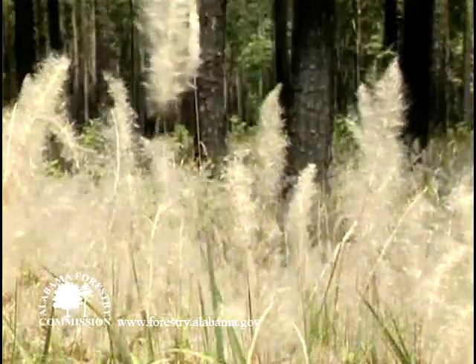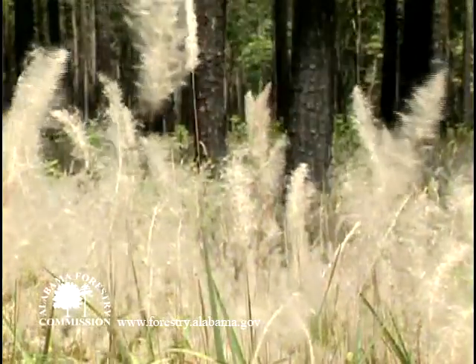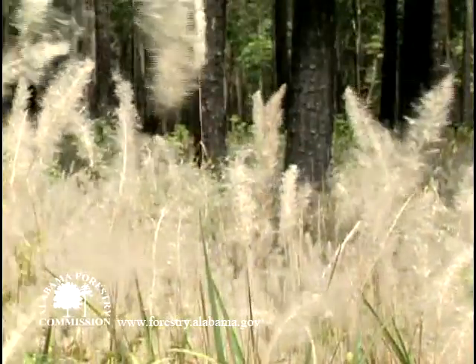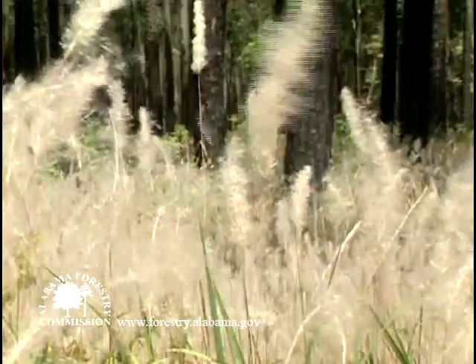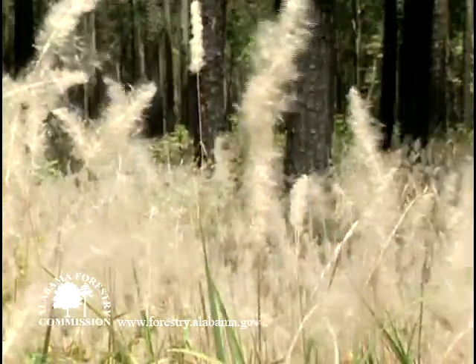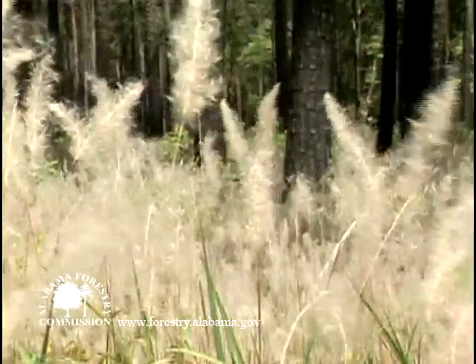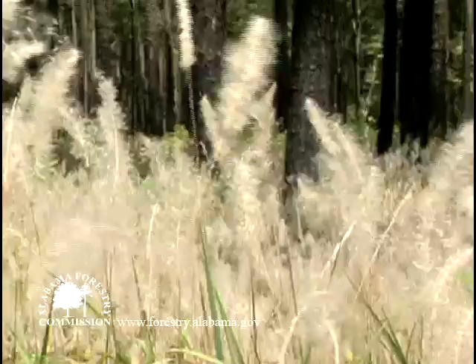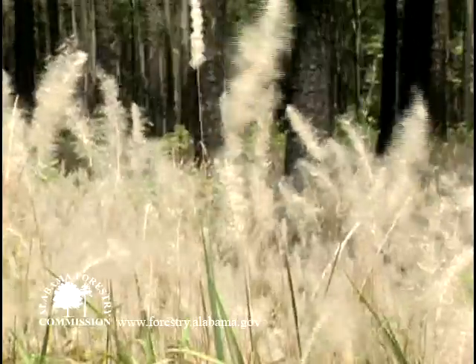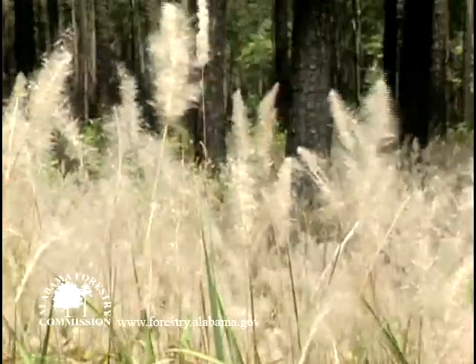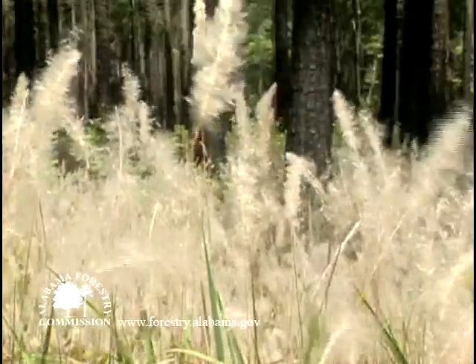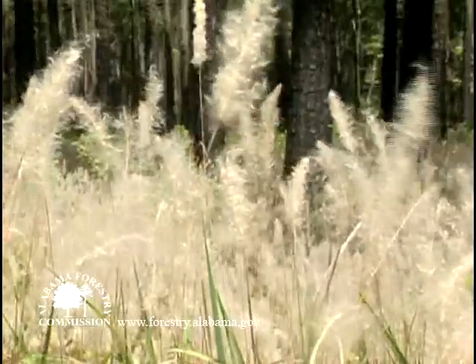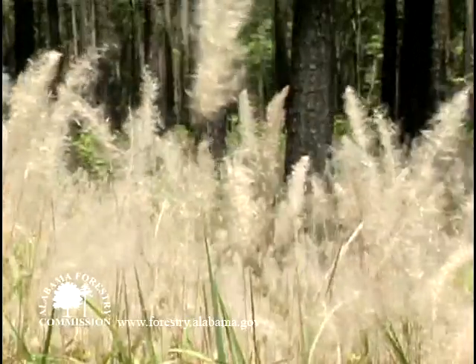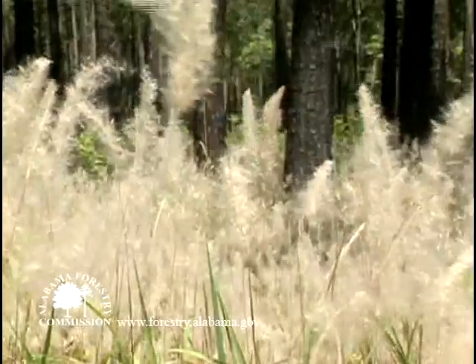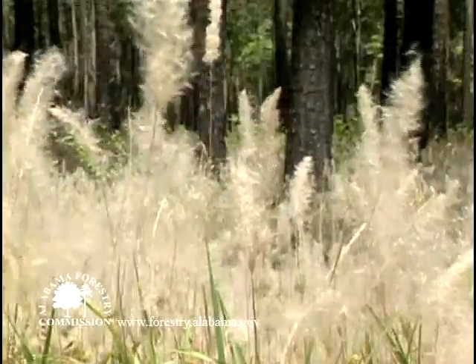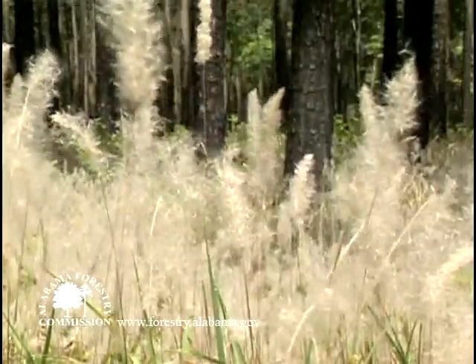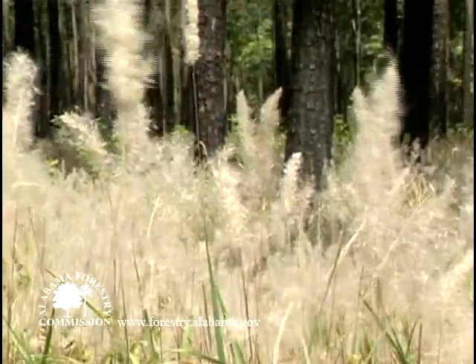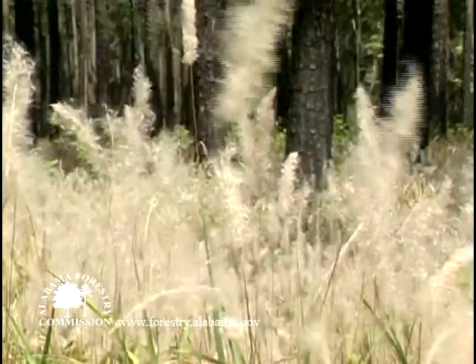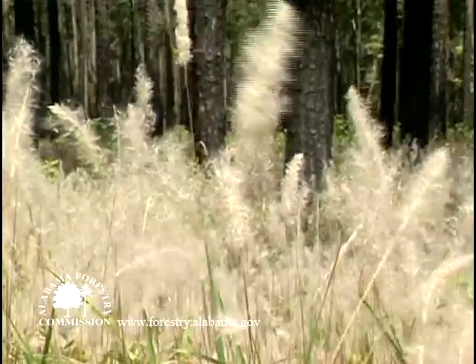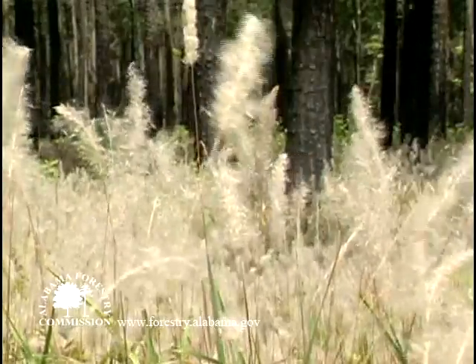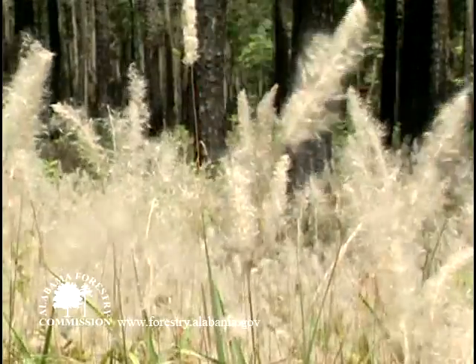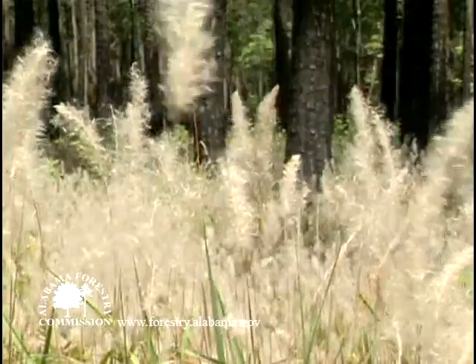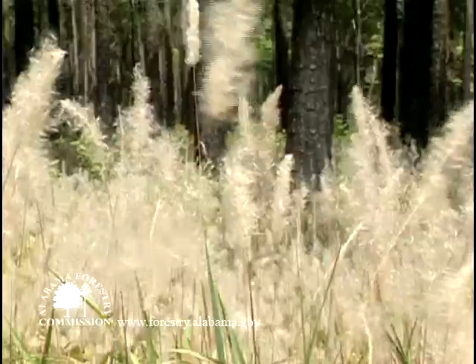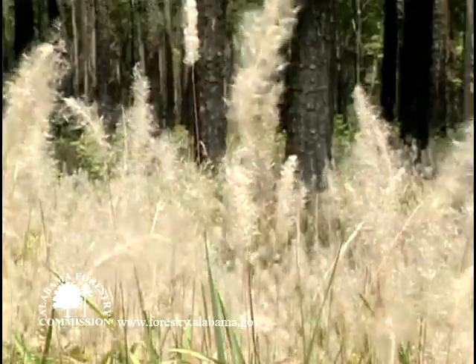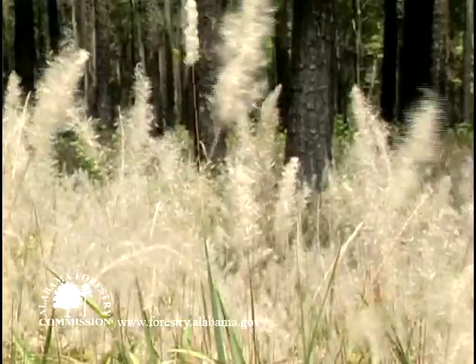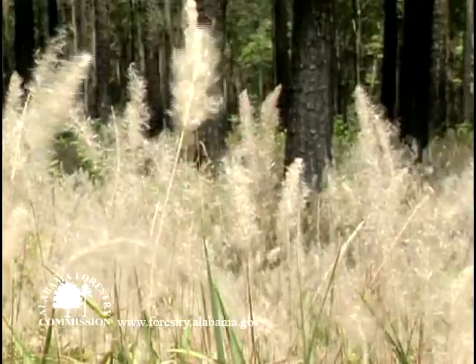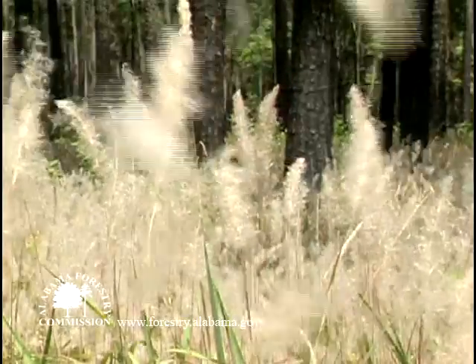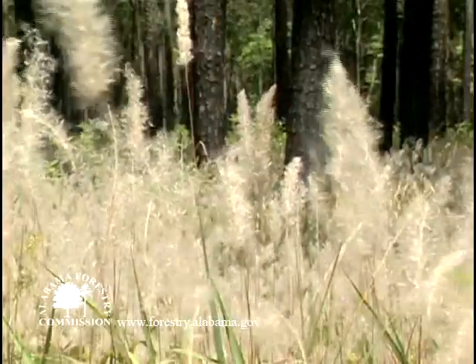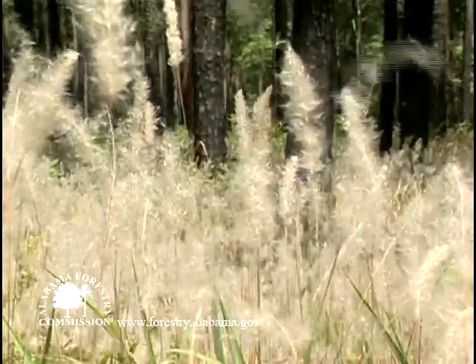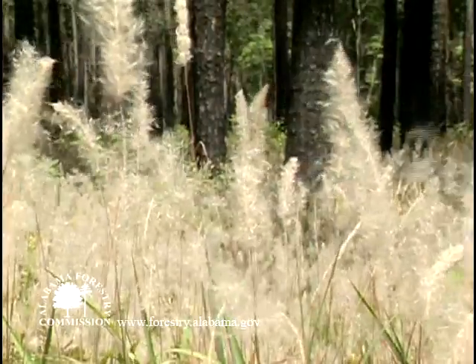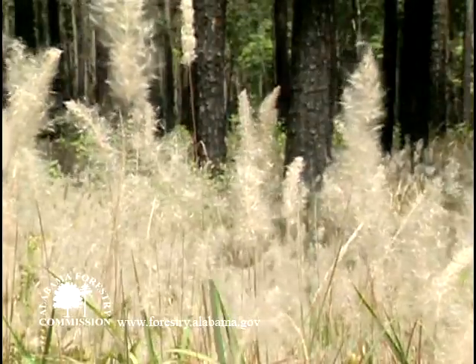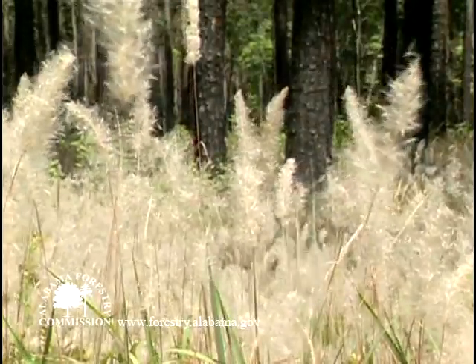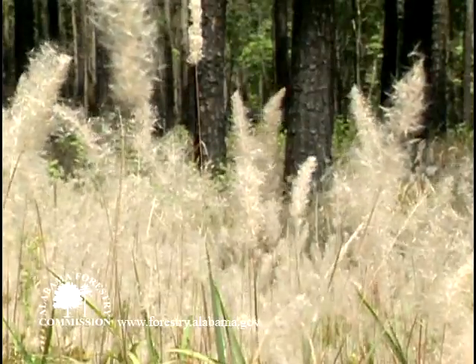Each plant can produce up to 3,000 windblown seeds. Johnson grass and several other grasses which are sometimes confused with Kogongrass have different looking flower spikes and bloom during the summer or early fall.